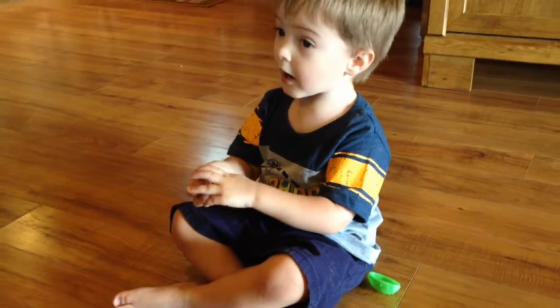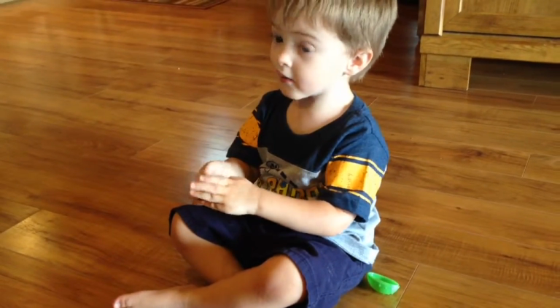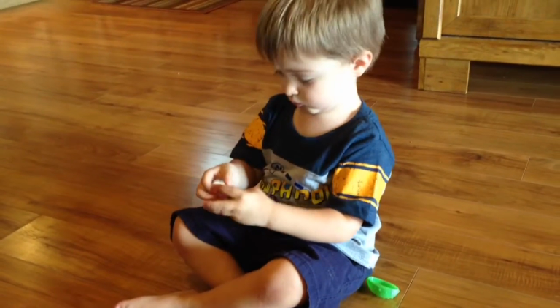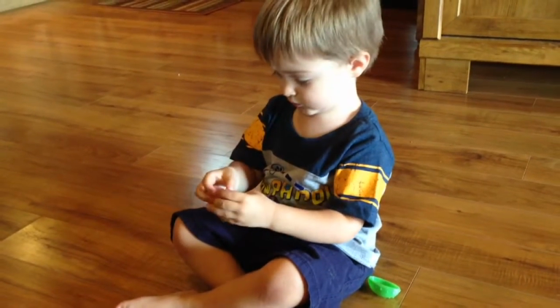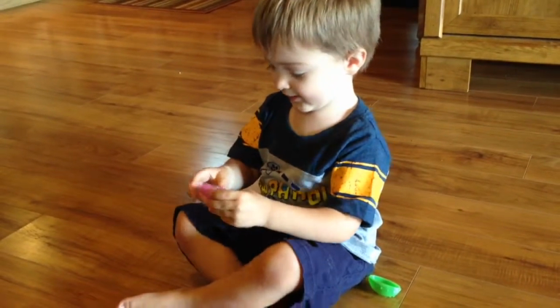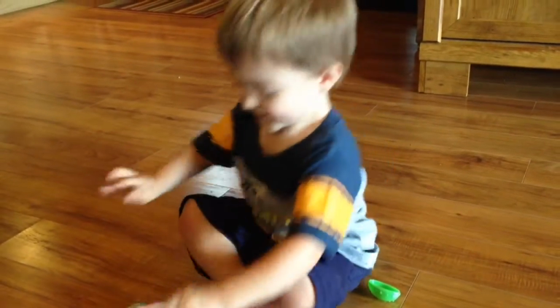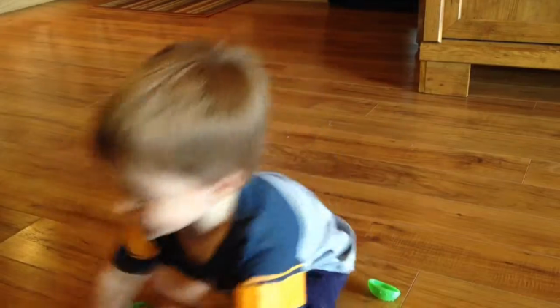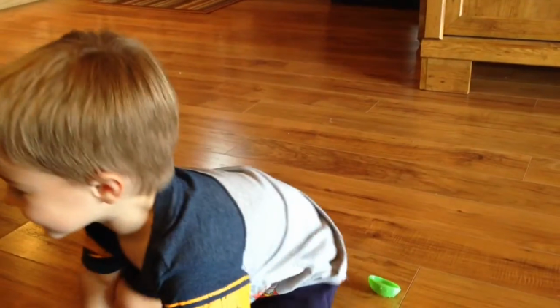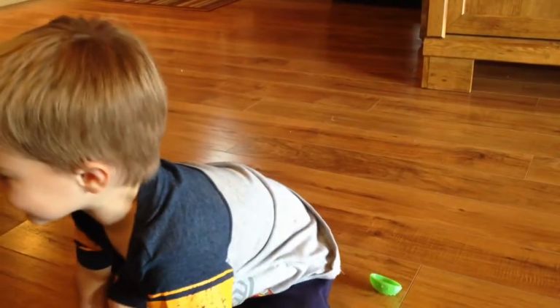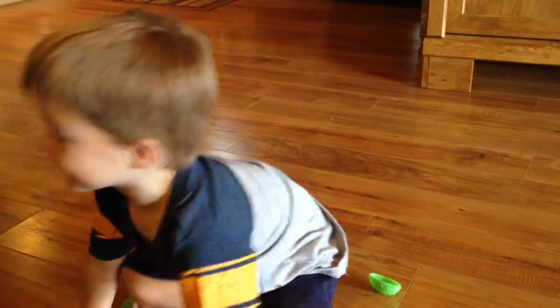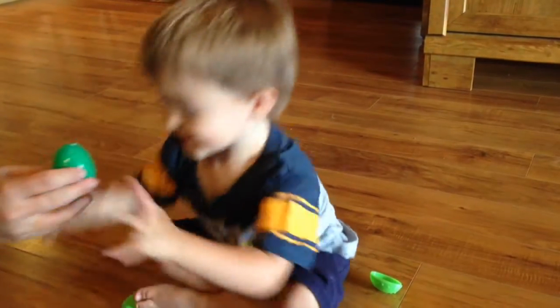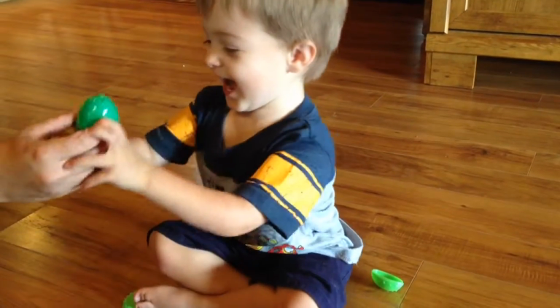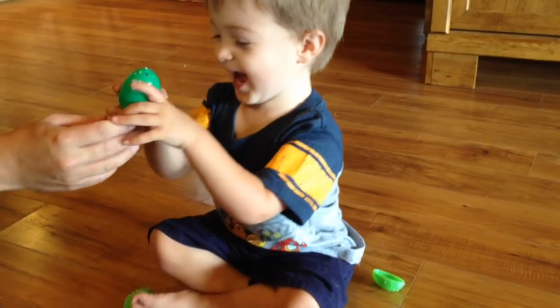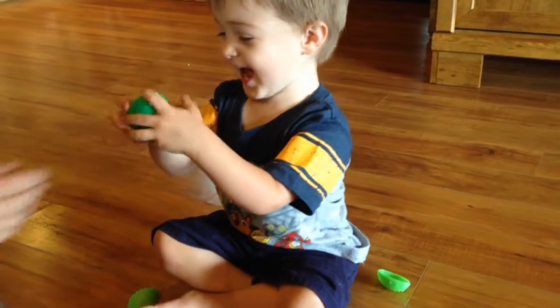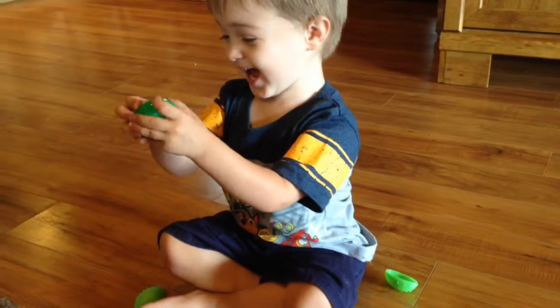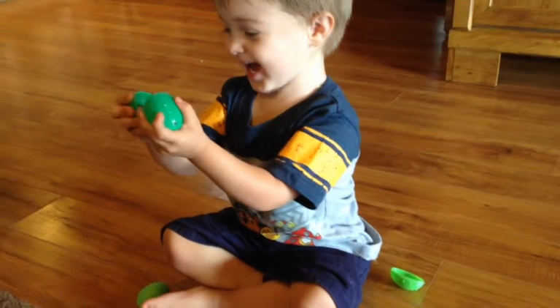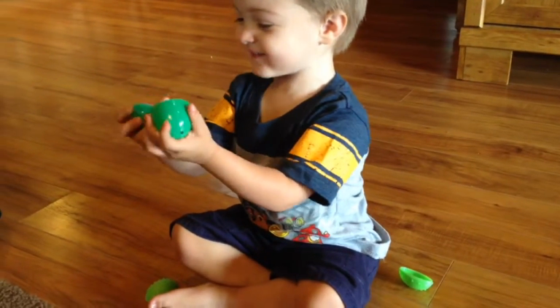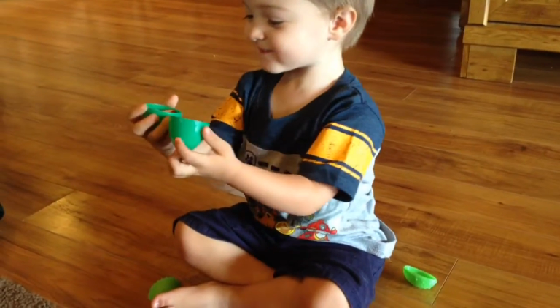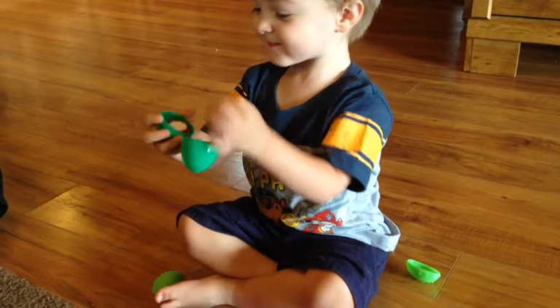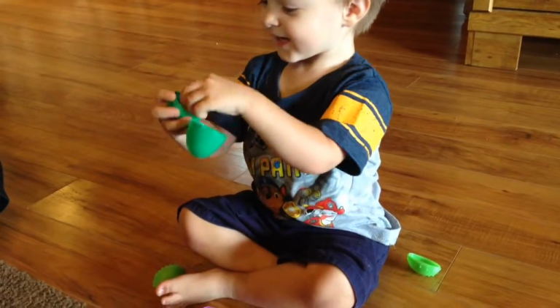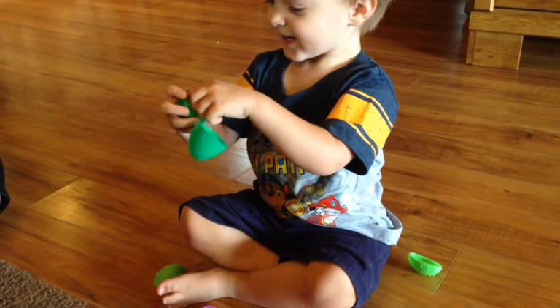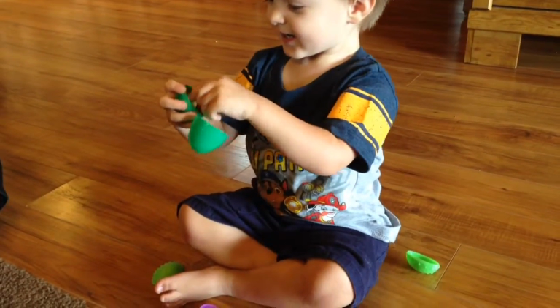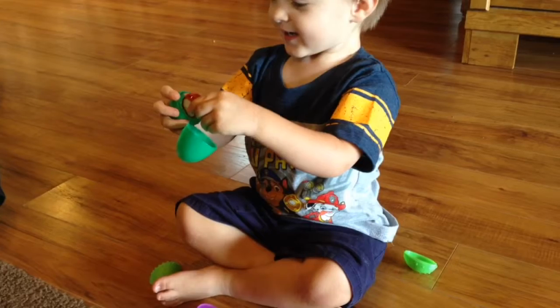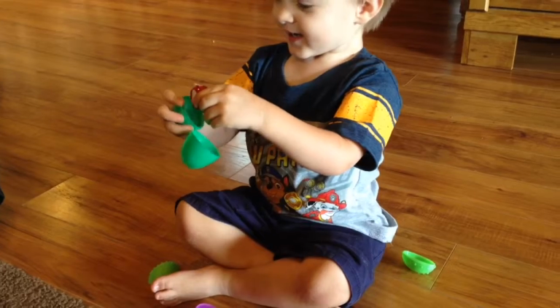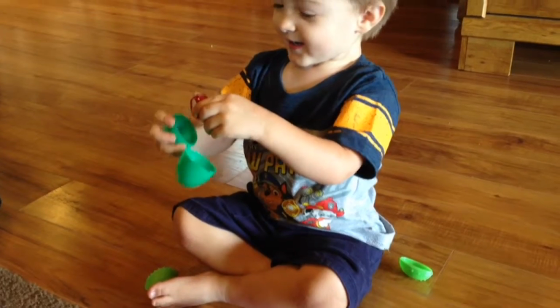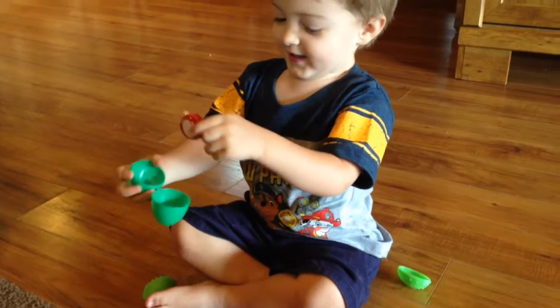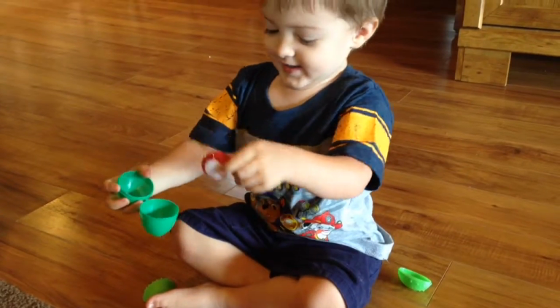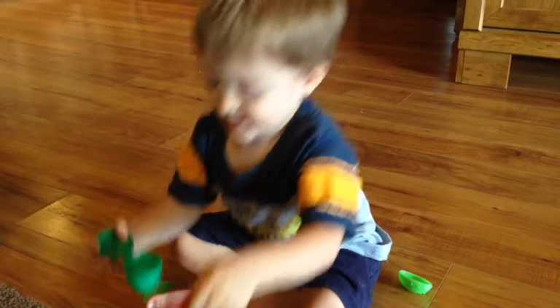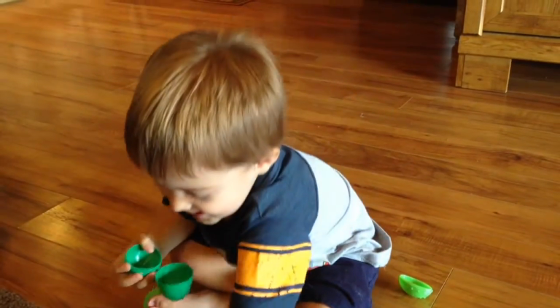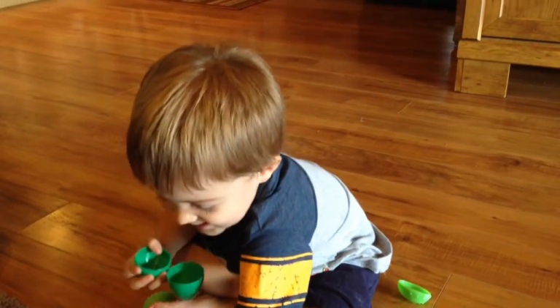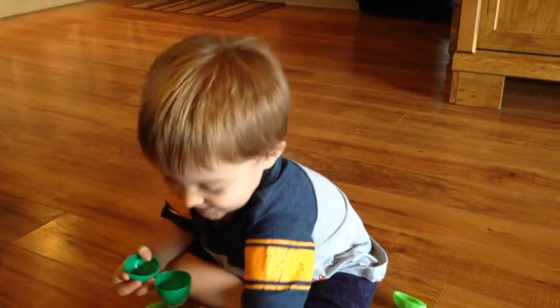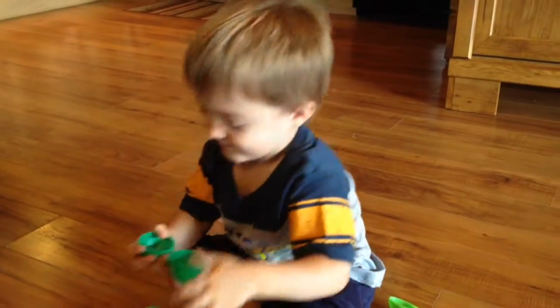You ready for the next one? Here's a green egg. Yes! What's inside the green egg? It's a yo-yo. Yeah! Cool!